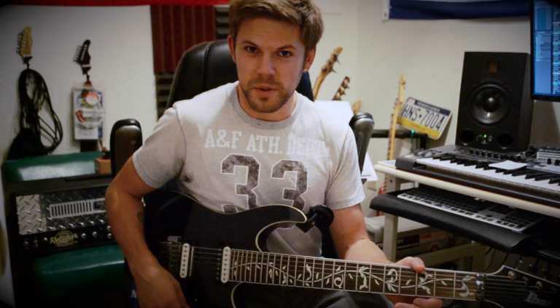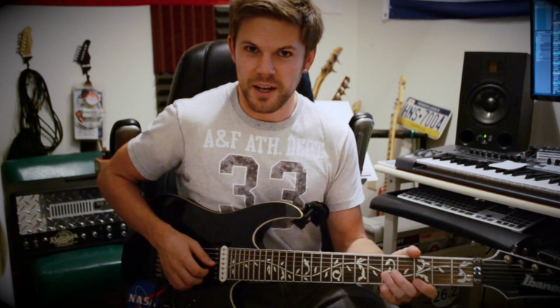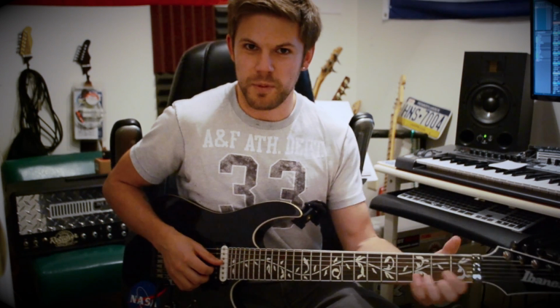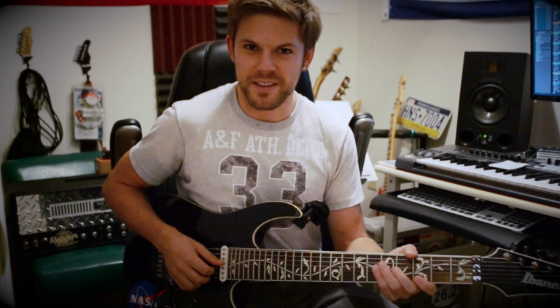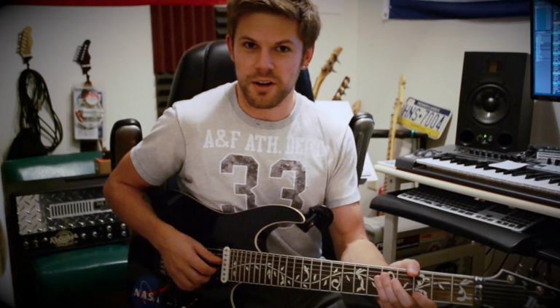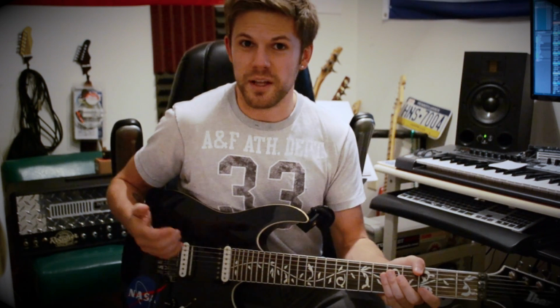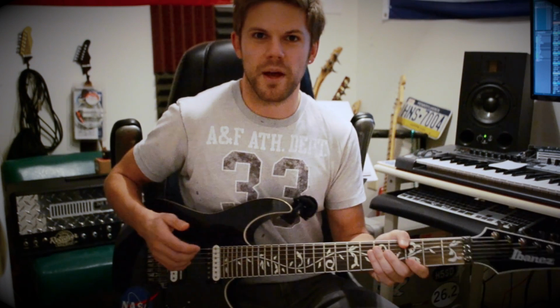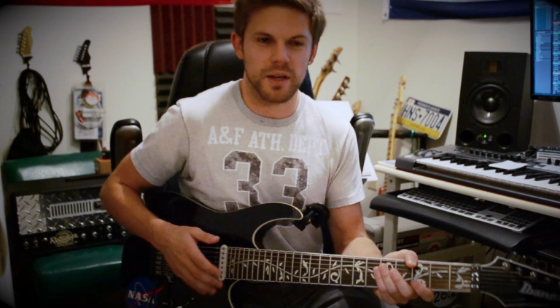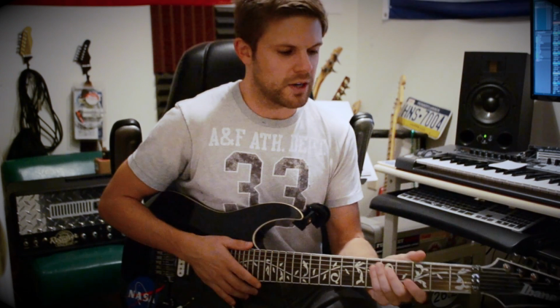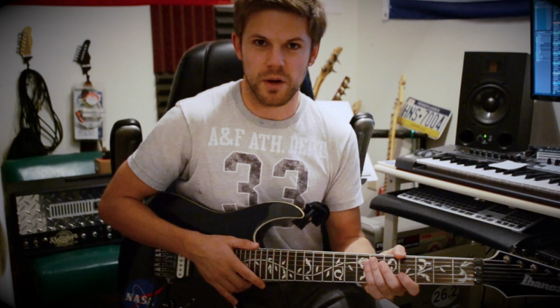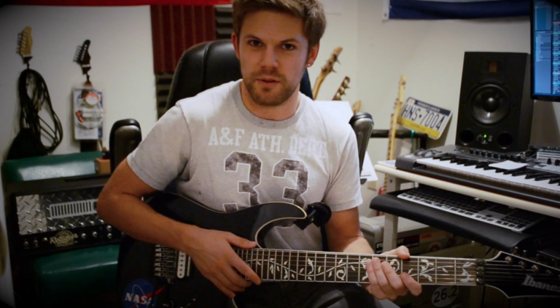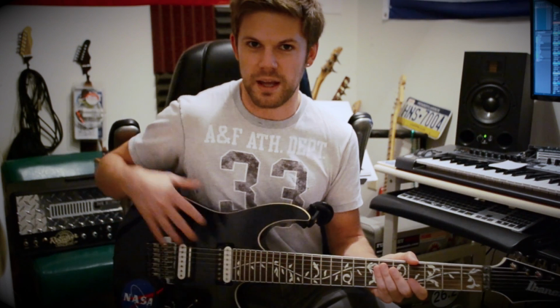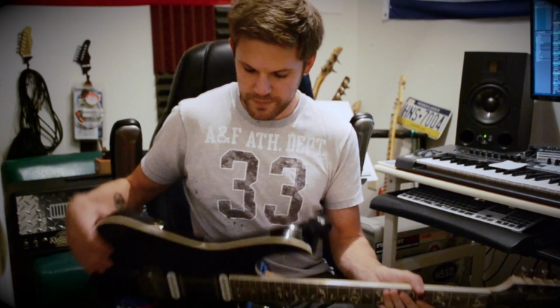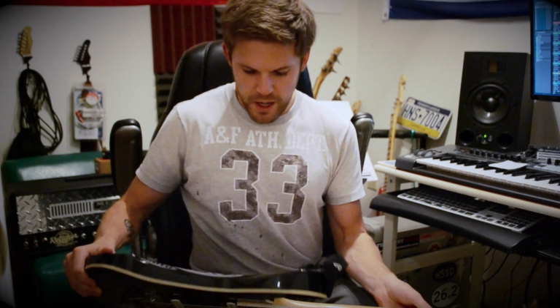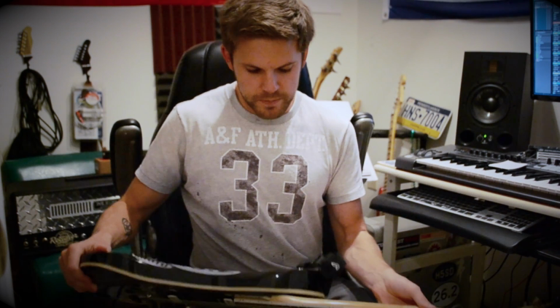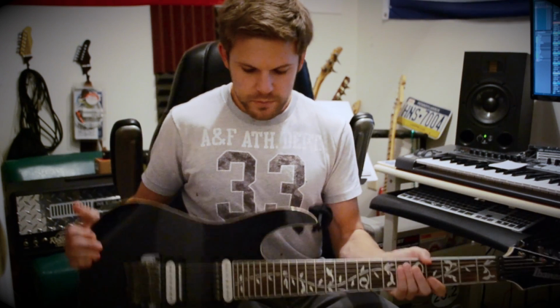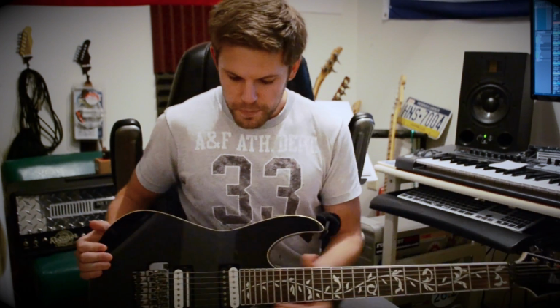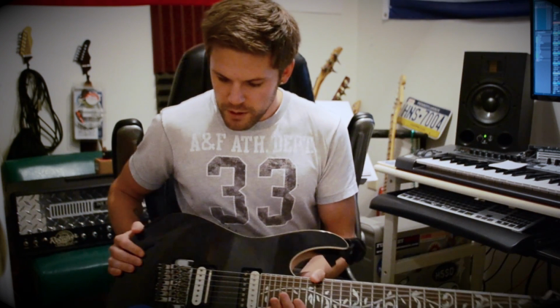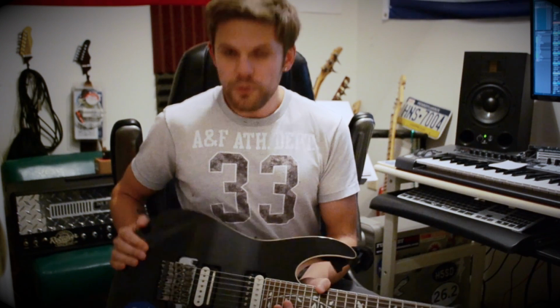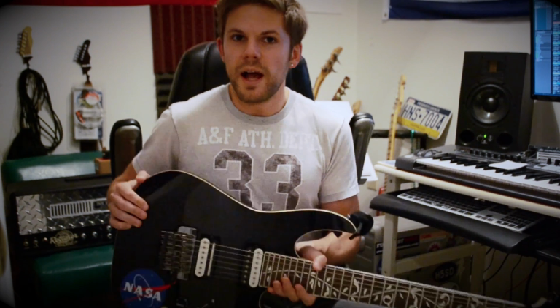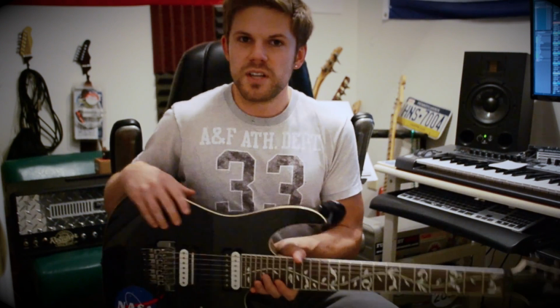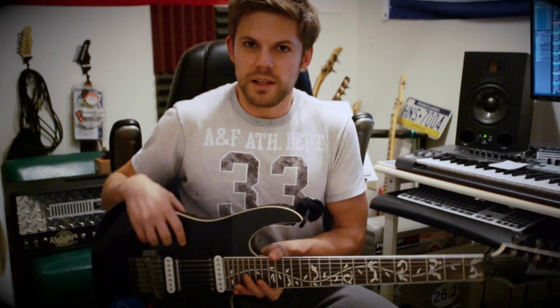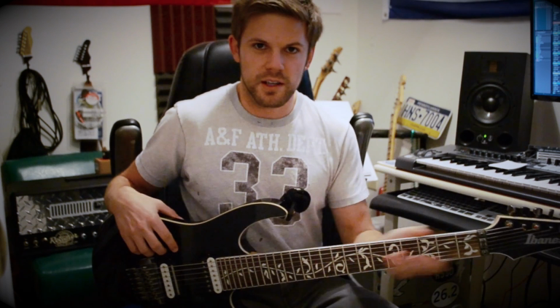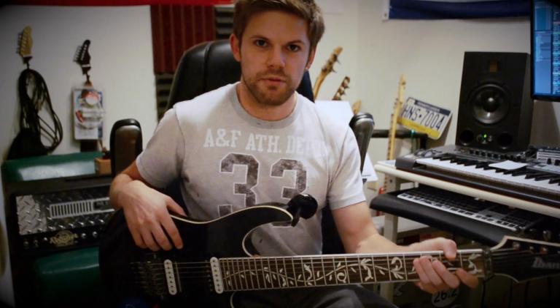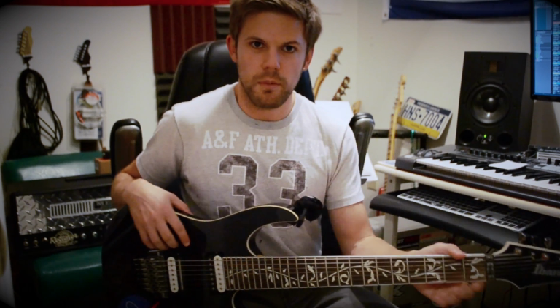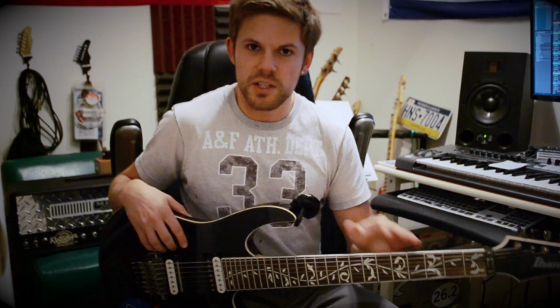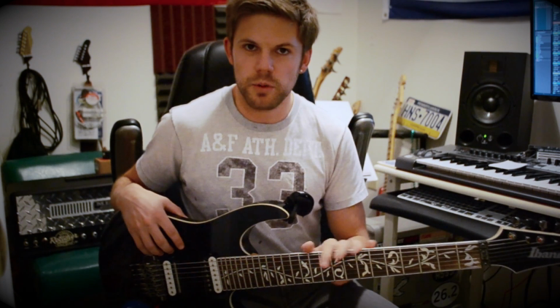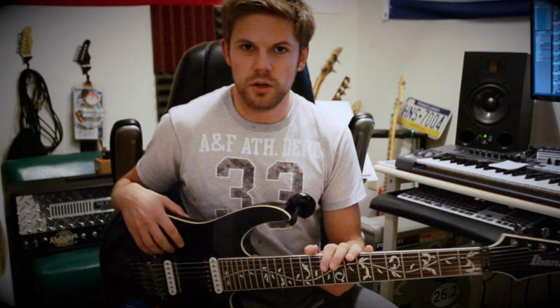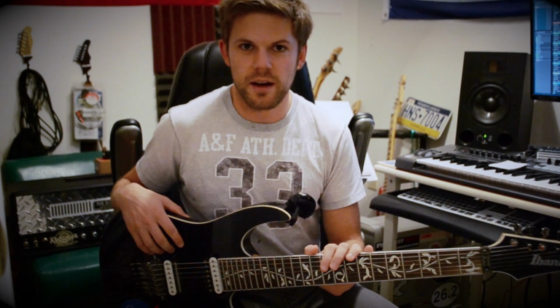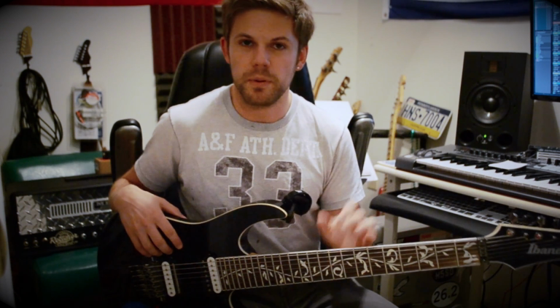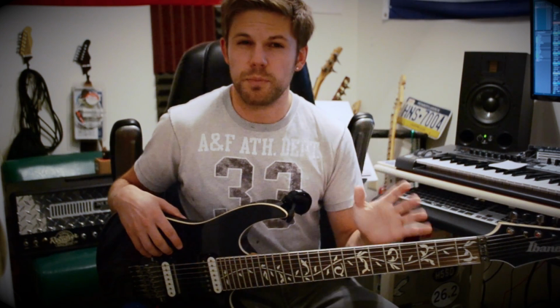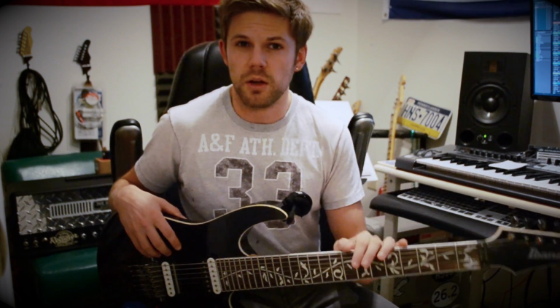Although admittedly, probably most of you guys wouldn't be buying this guitar to play Tom Petty, but believe it or not, that's what I do every weekend on it. Overall, I'd have to say I really liked the guitar for the money, especially with a good setup — it plays pretty good. It's an intermediate level instrument, so you know what you're kind of getting.